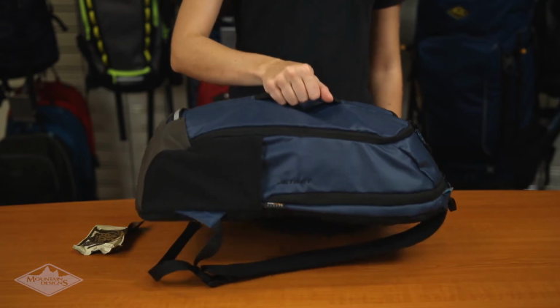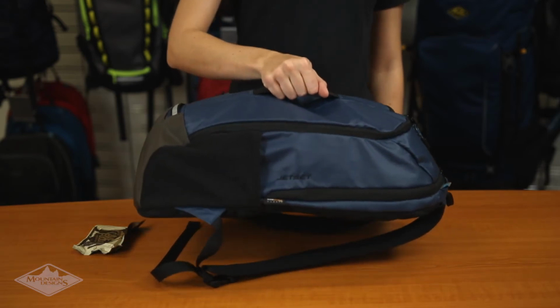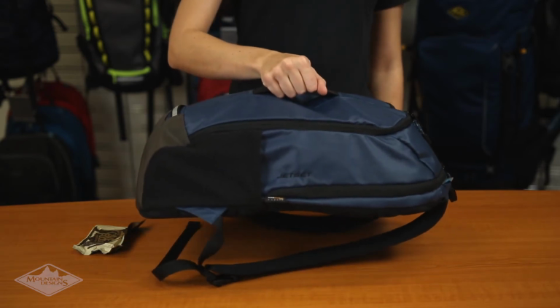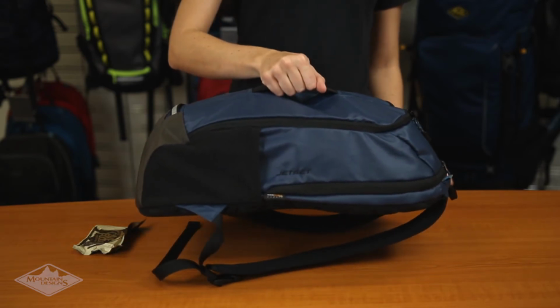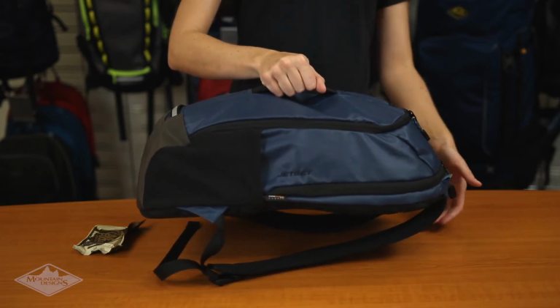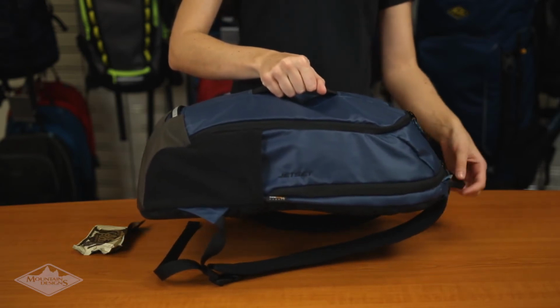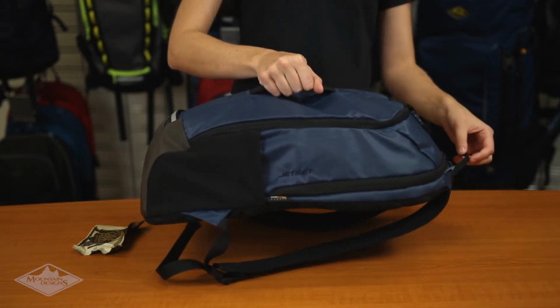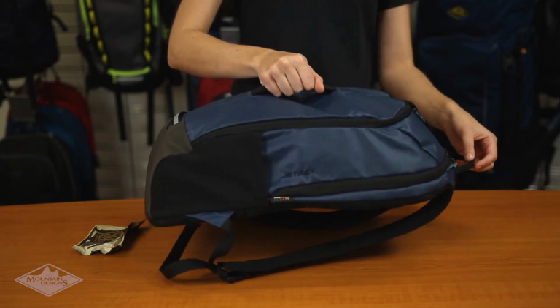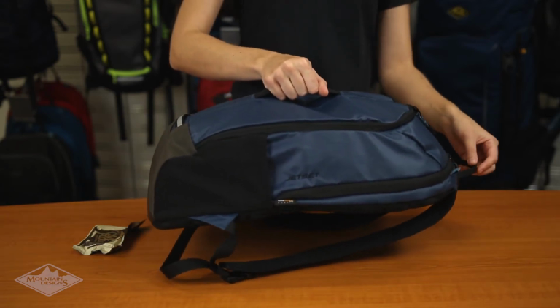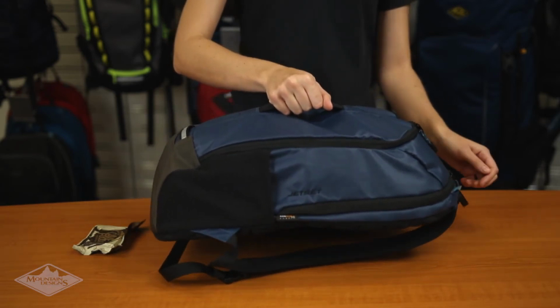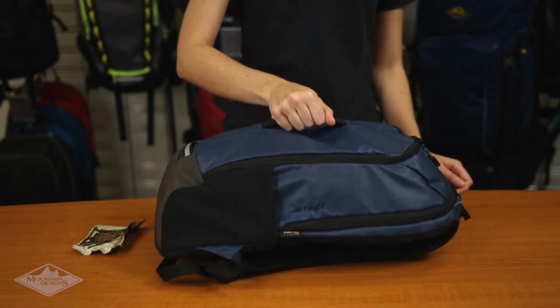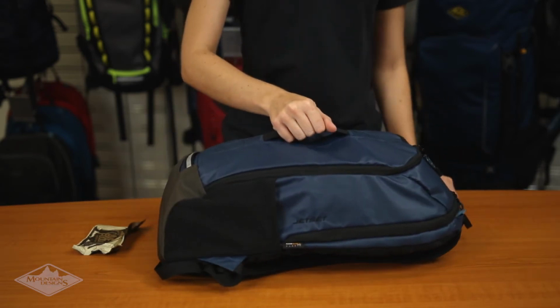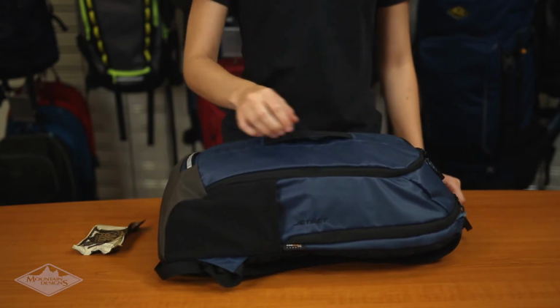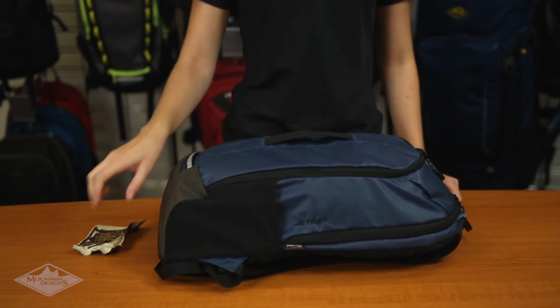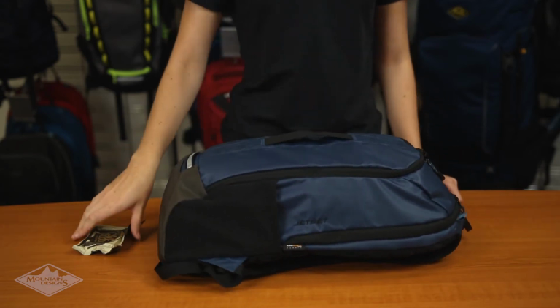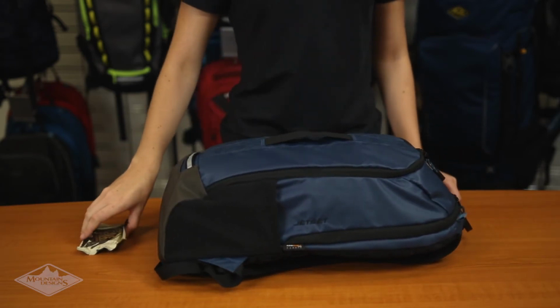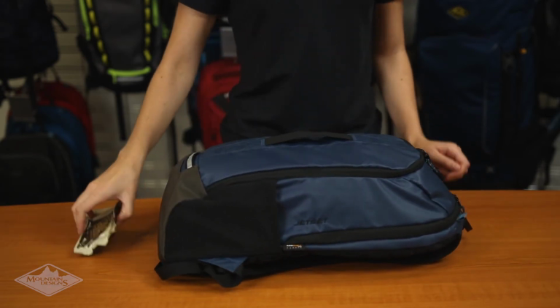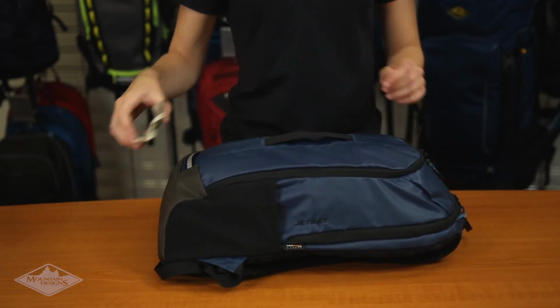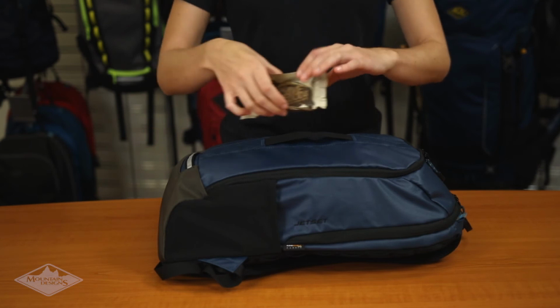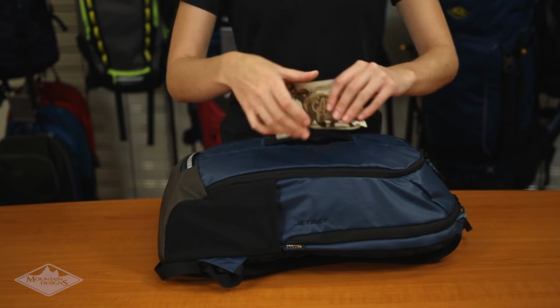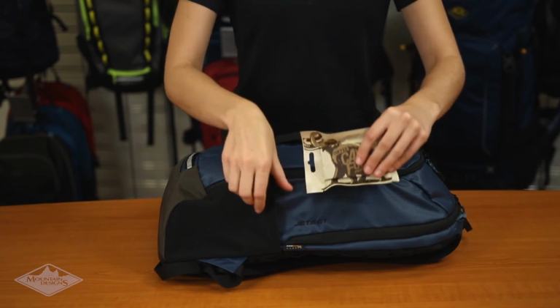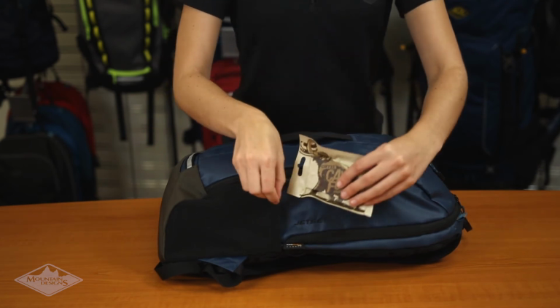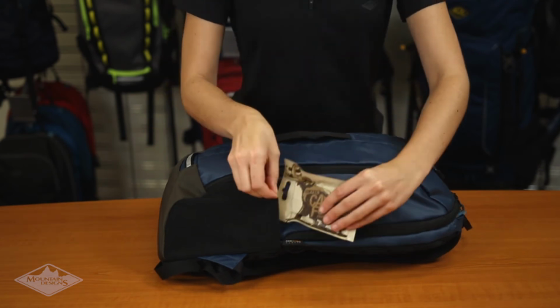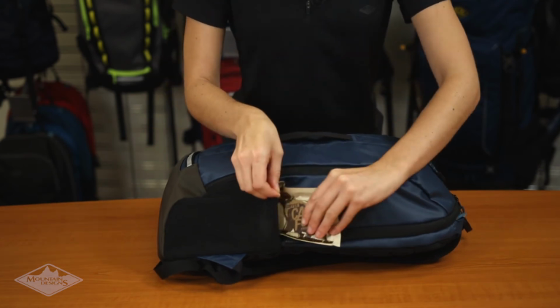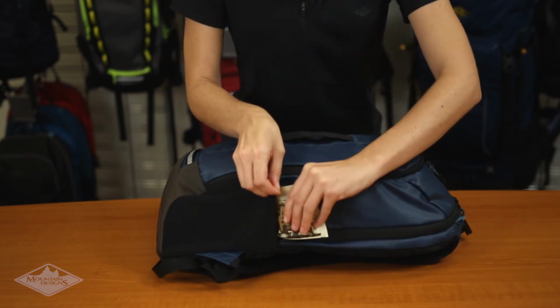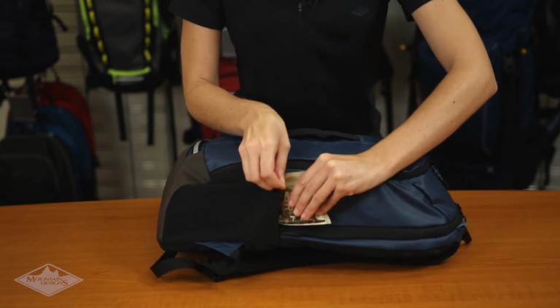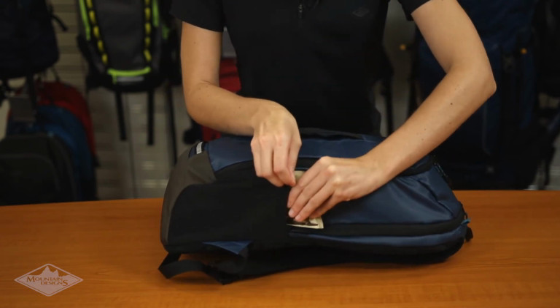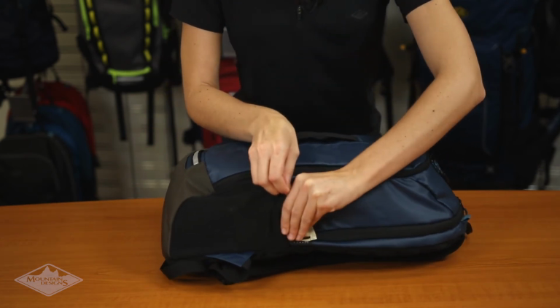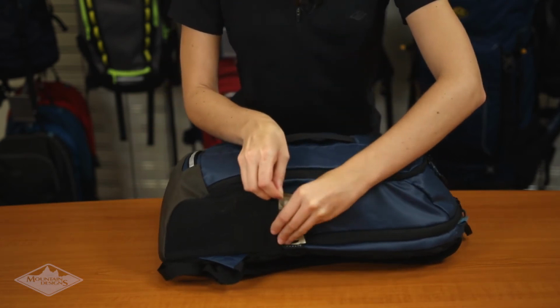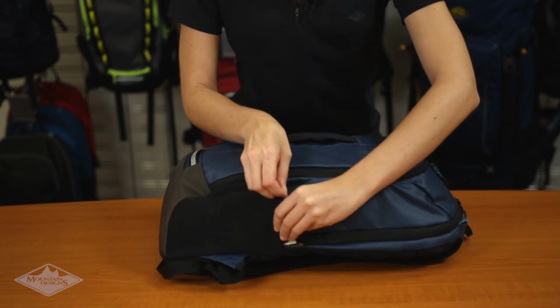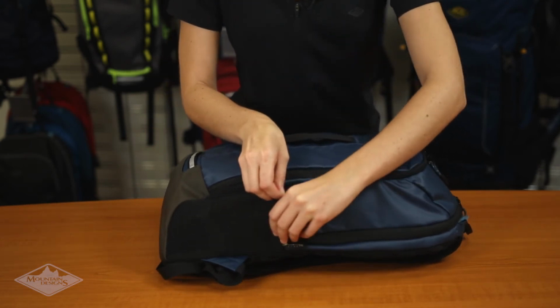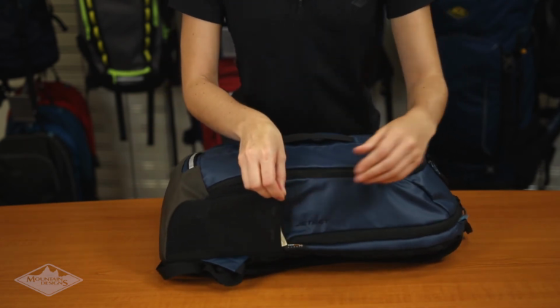It has a grab handle on the front and top for easy carry when you are travelling, plus two stretched side pockets for easy access to snacks when you're on the move.